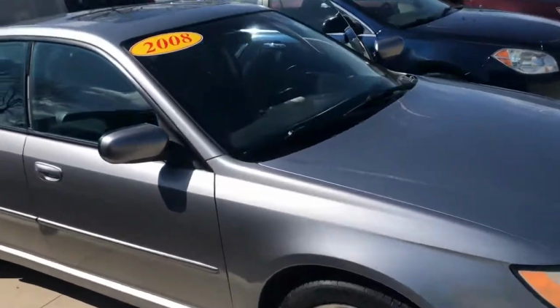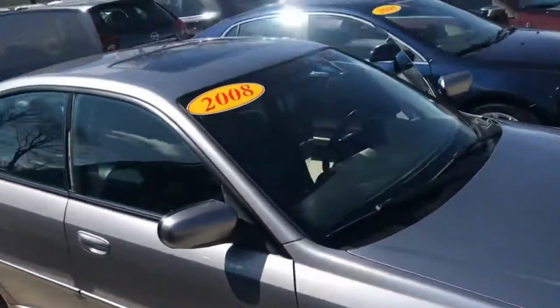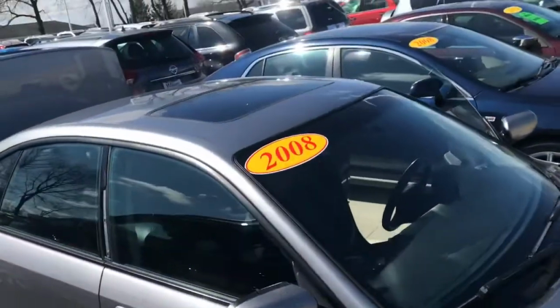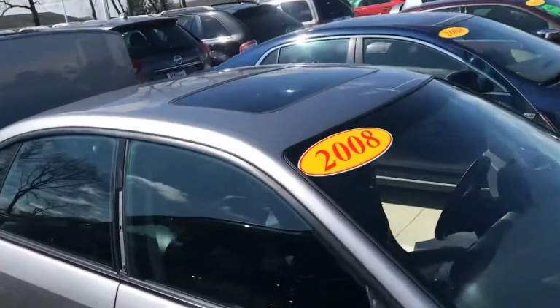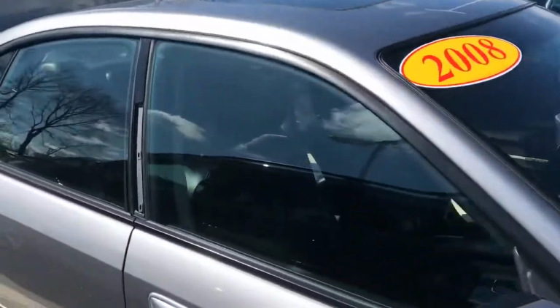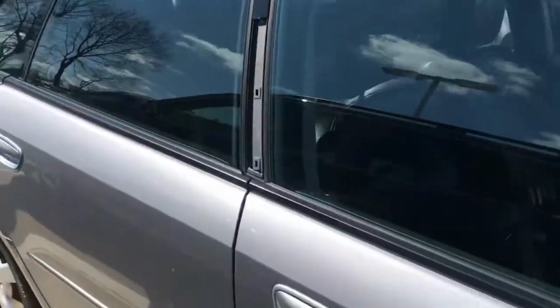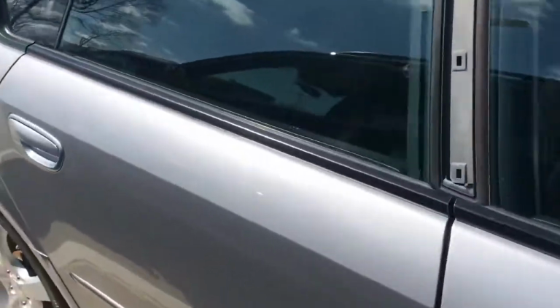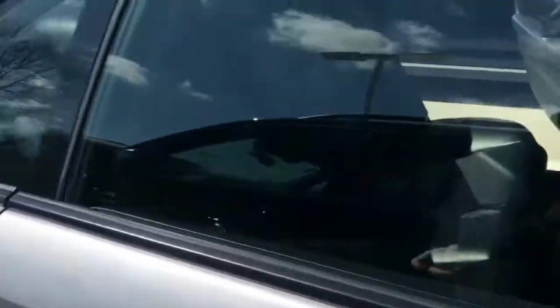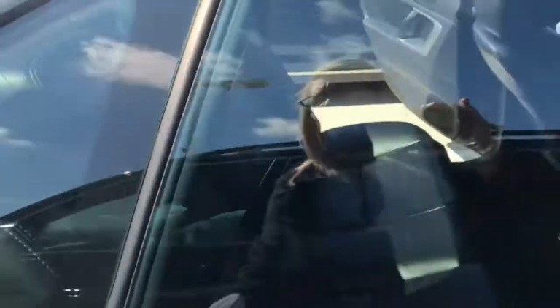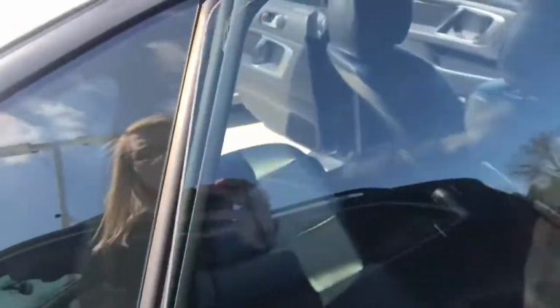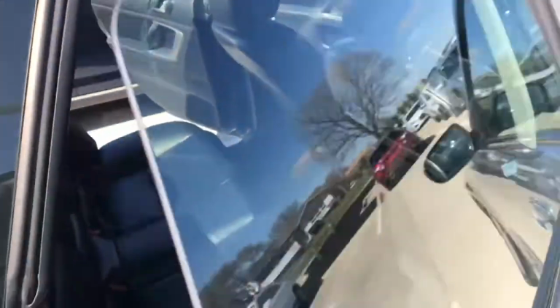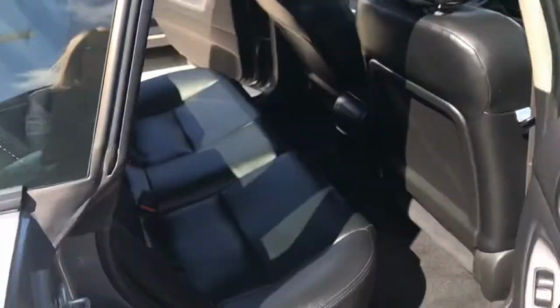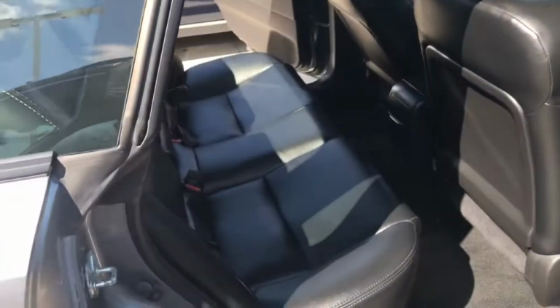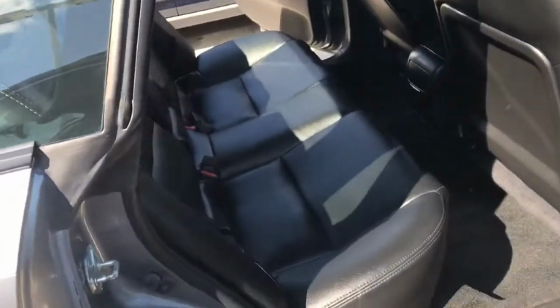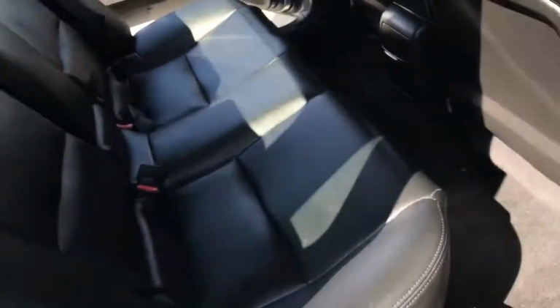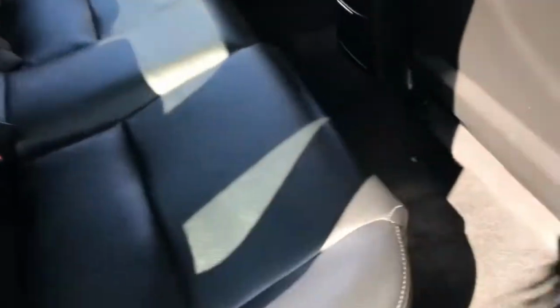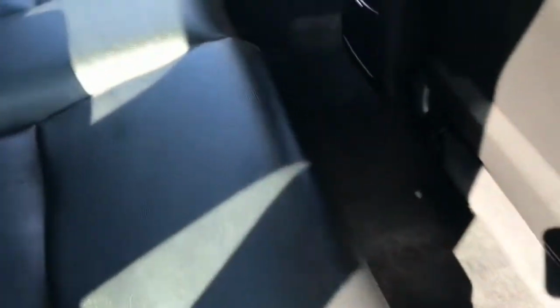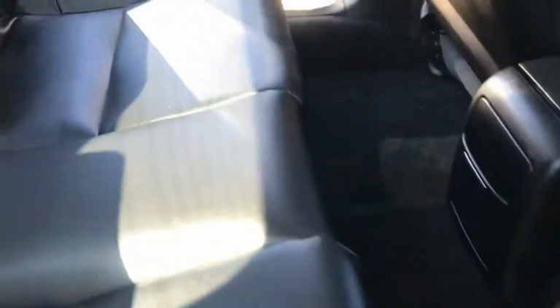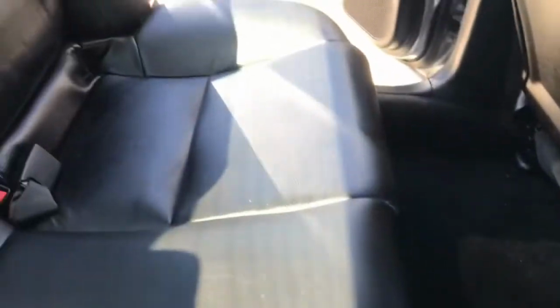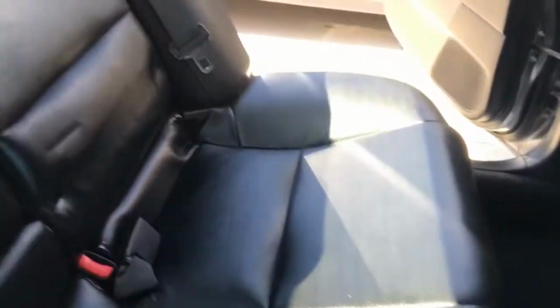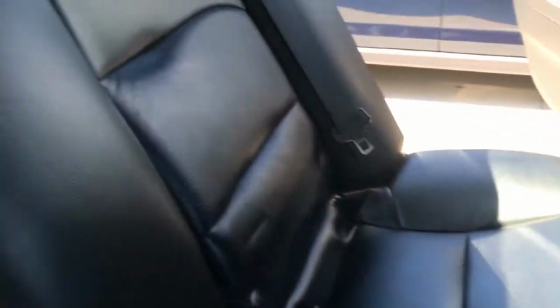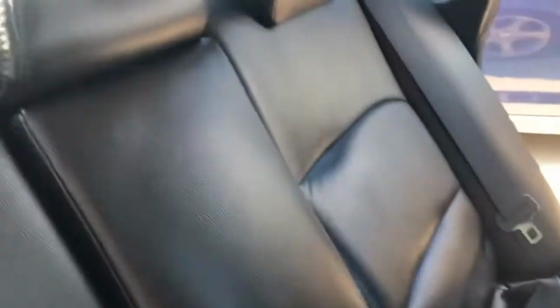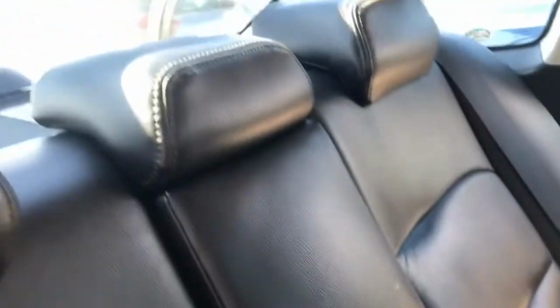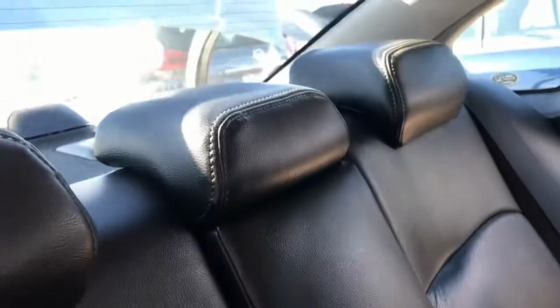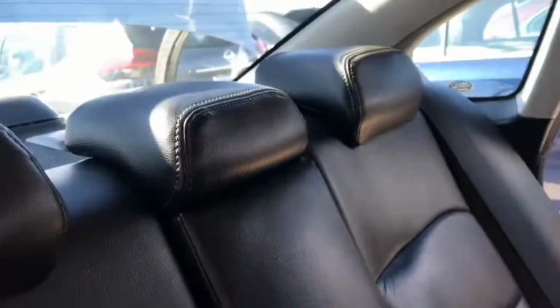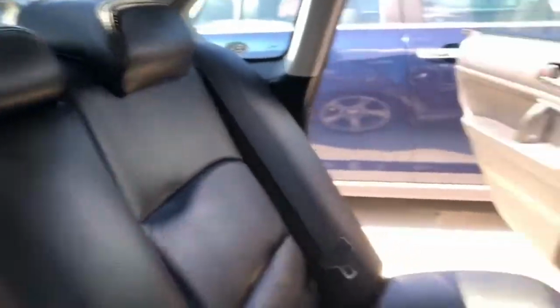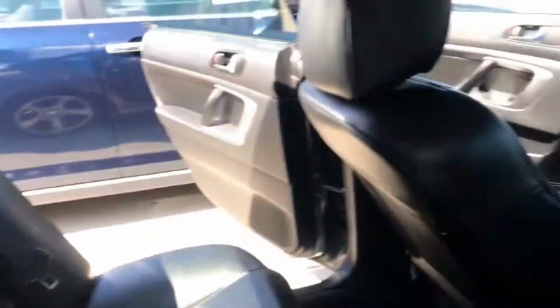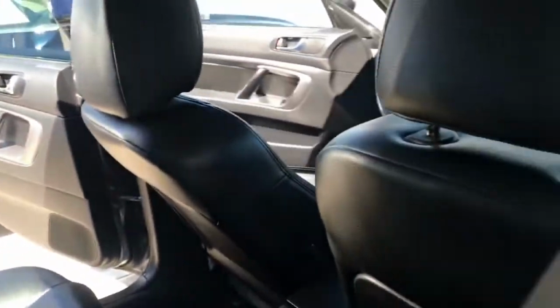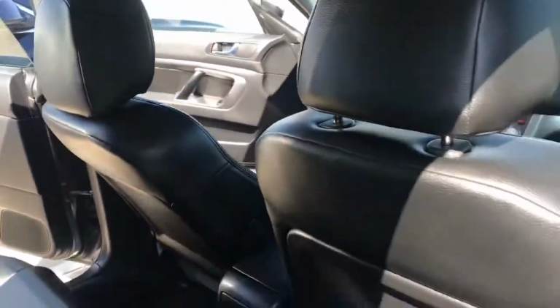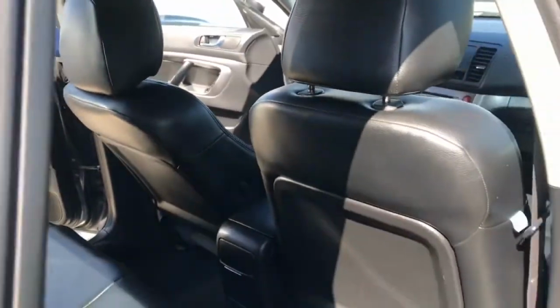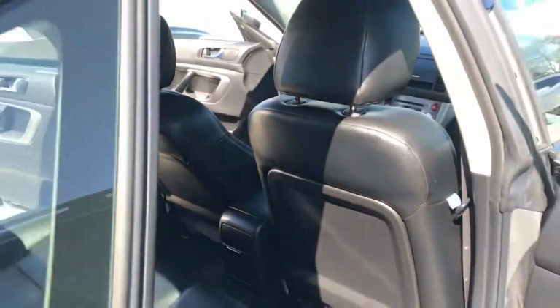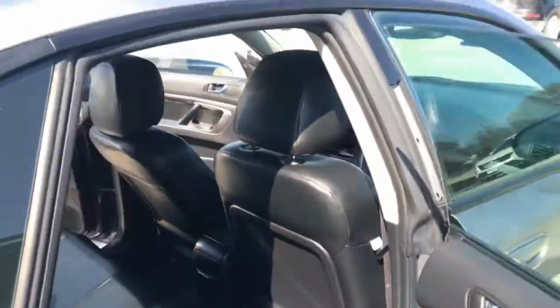It's got a sunroof. It's got a nice big back seat here if you want to take a look. It's nice and clean, it's been to detail. Very nice, smells great. No damage that I can see on the inside here.